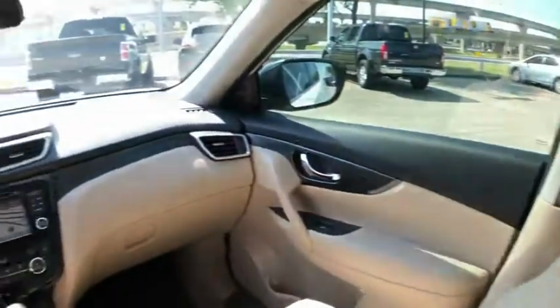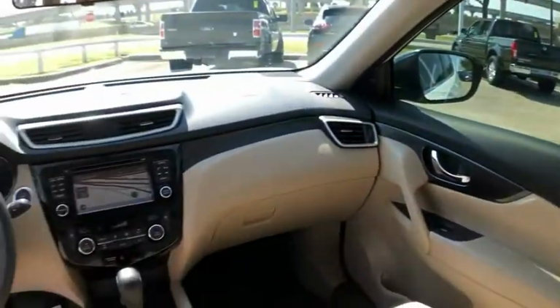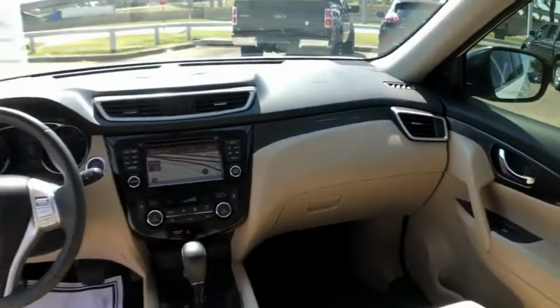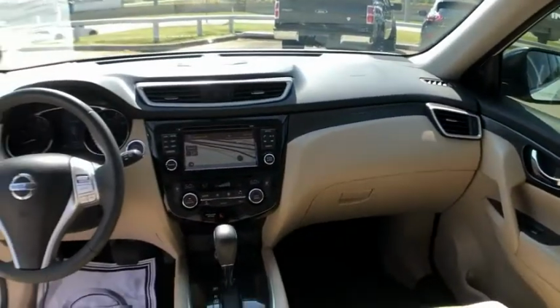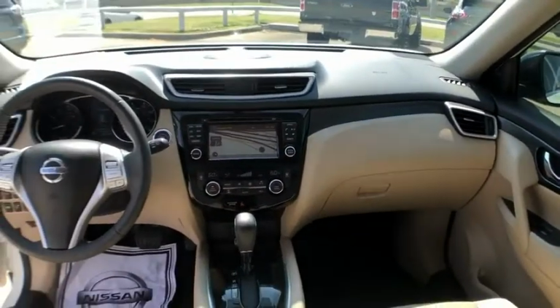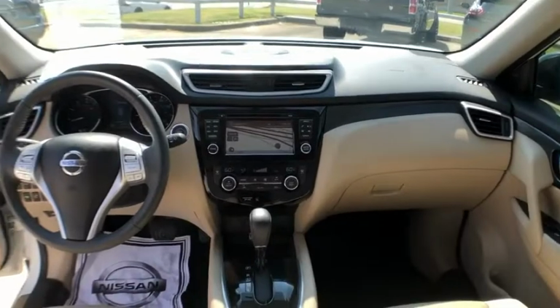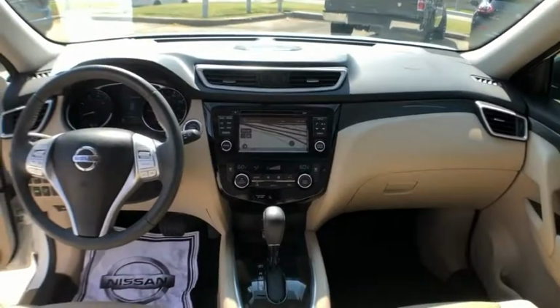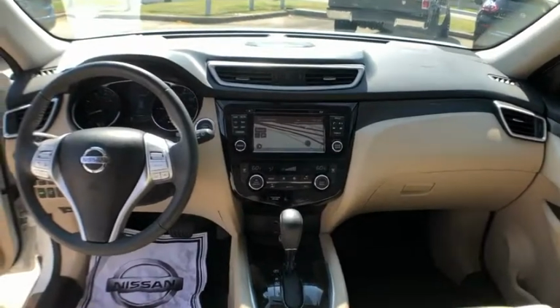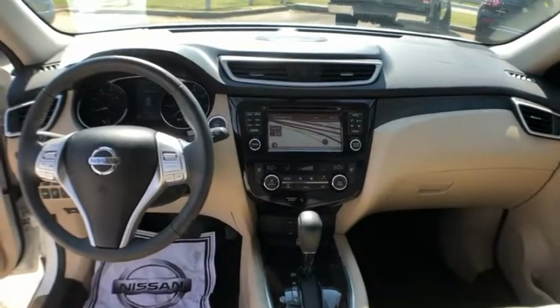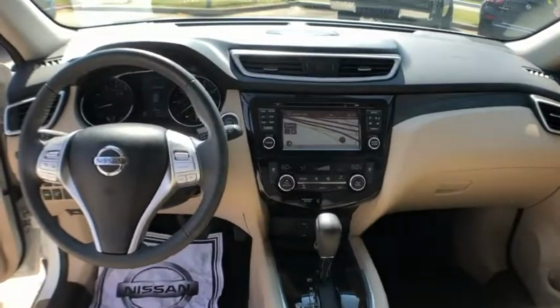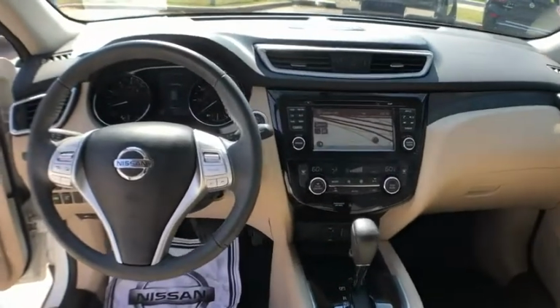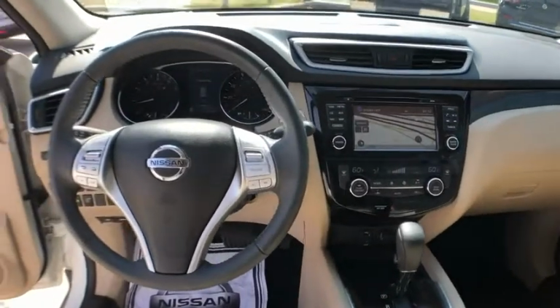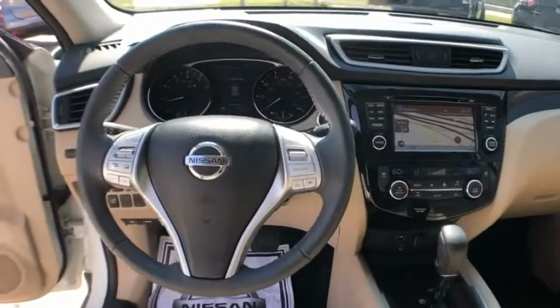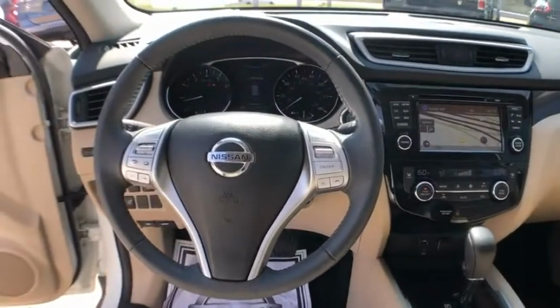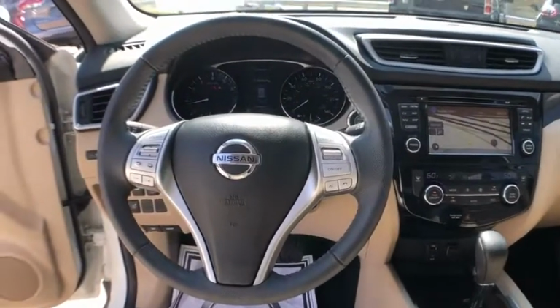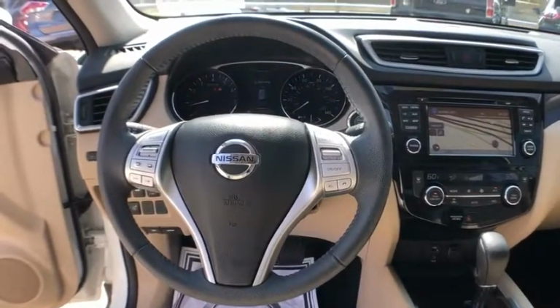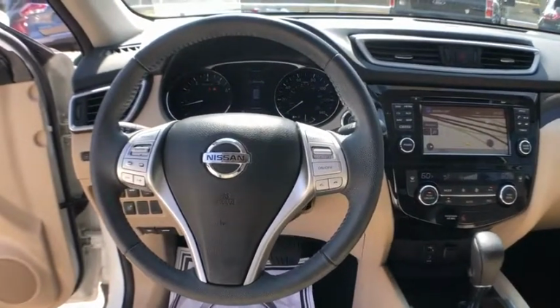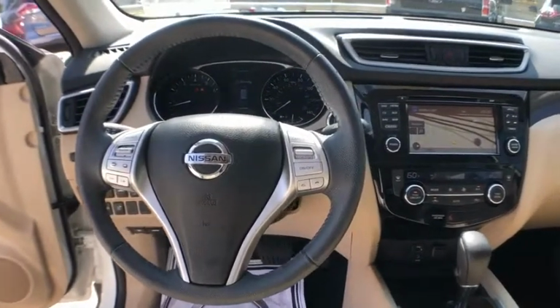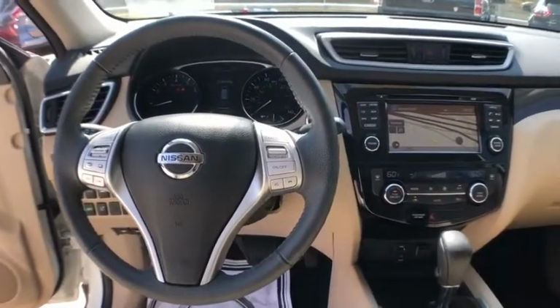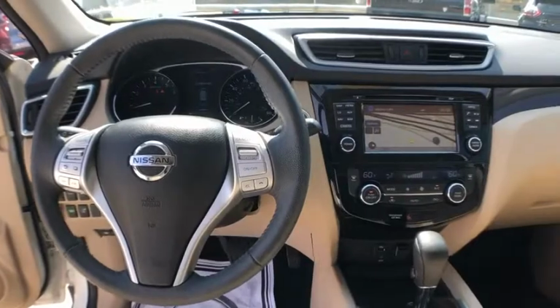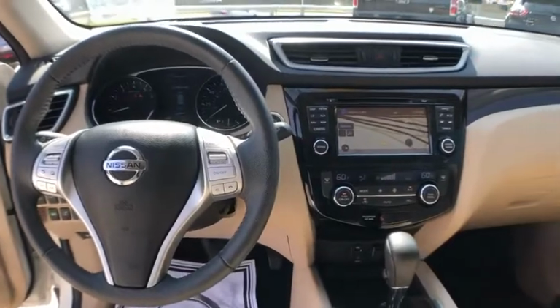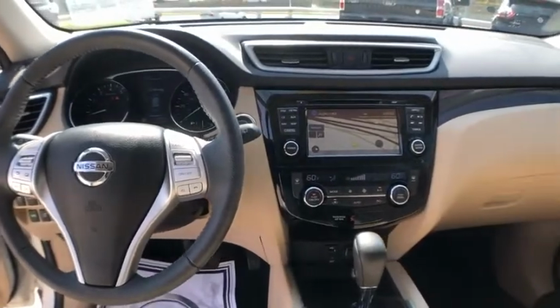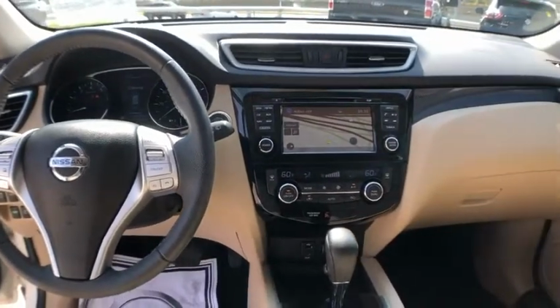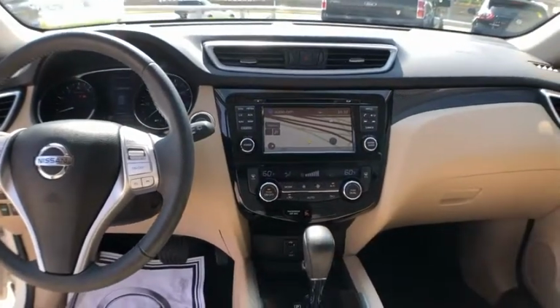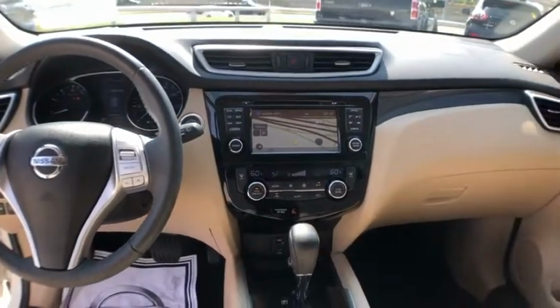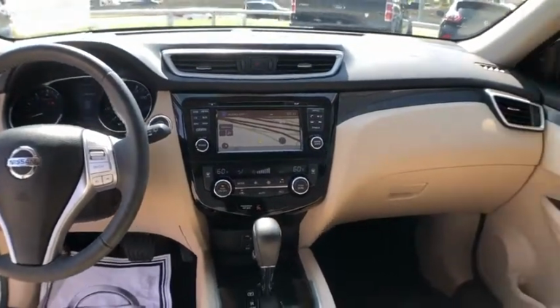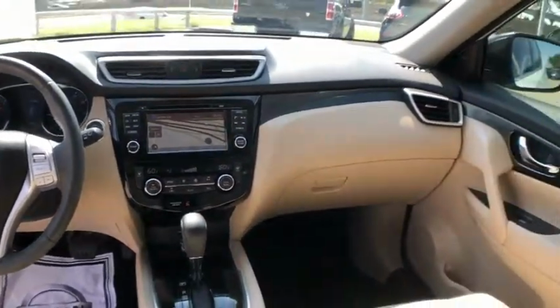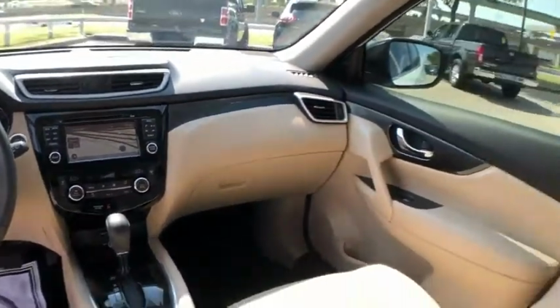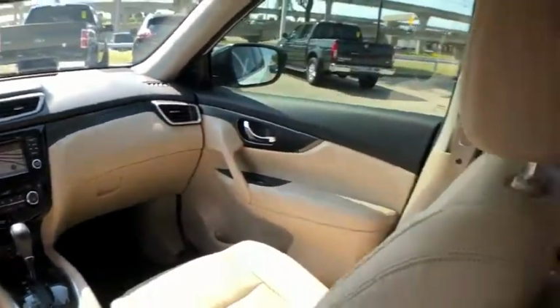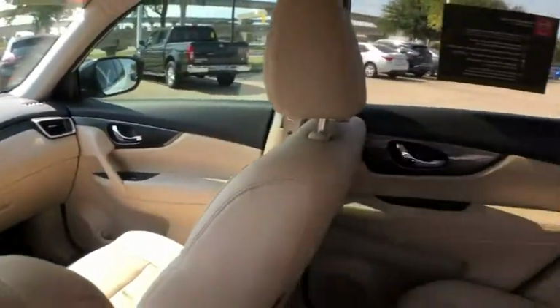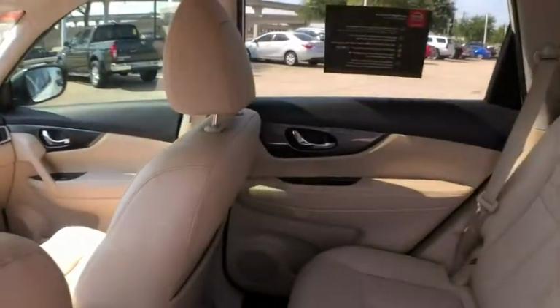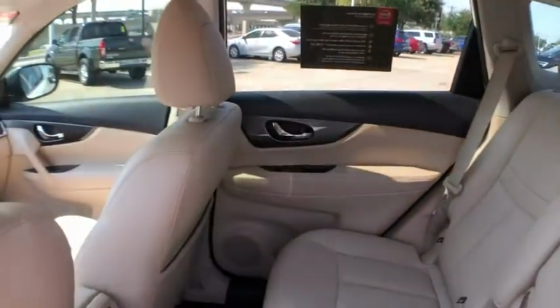Four-wheel disc brakes, center armrest, security system, fog lights, electronic stability control, power windows, trip computer, rear window defroster, heated front seats, CD player.